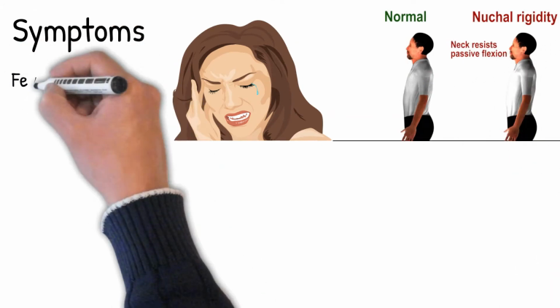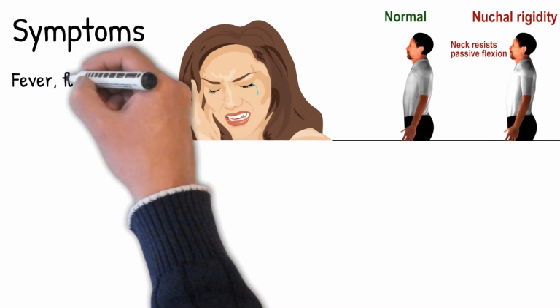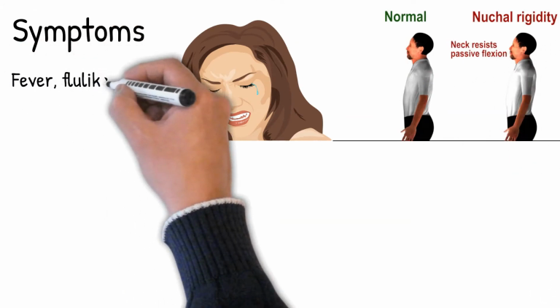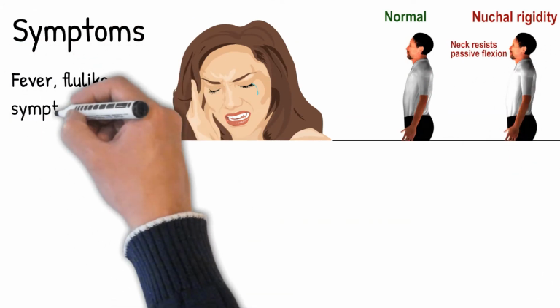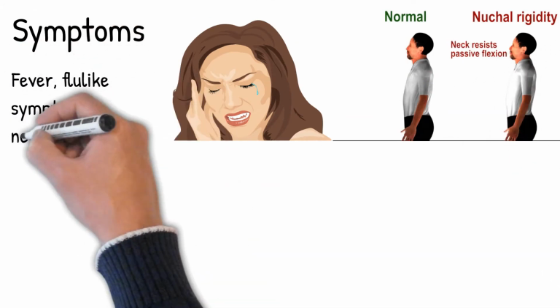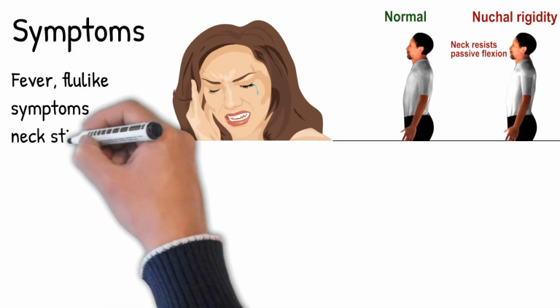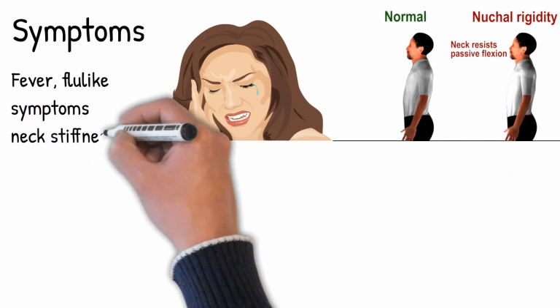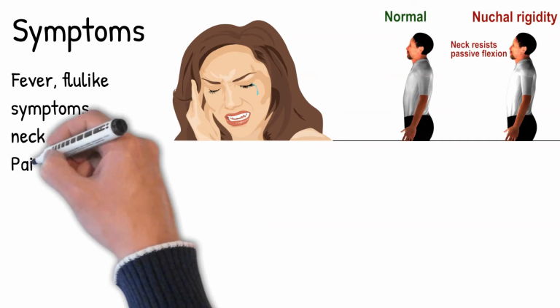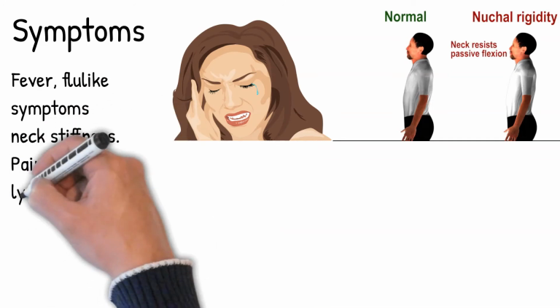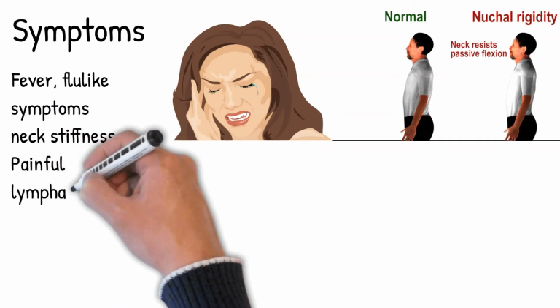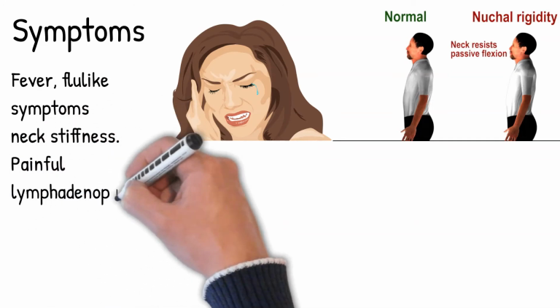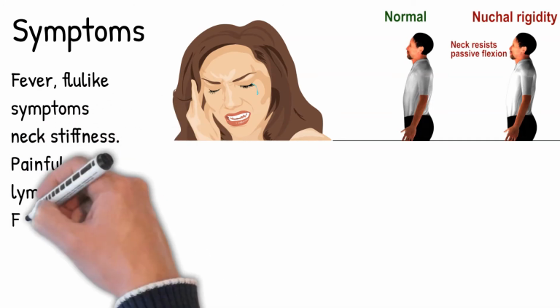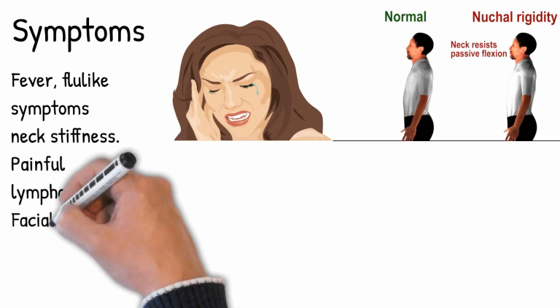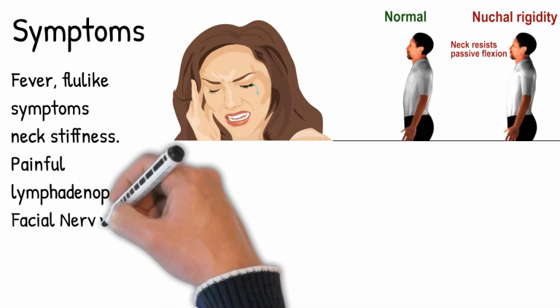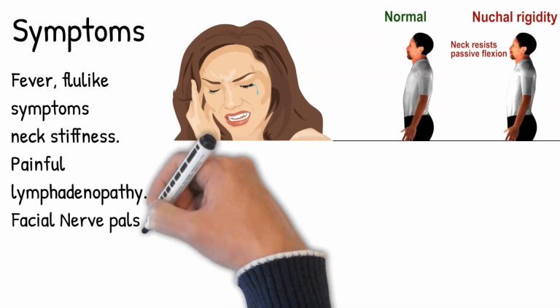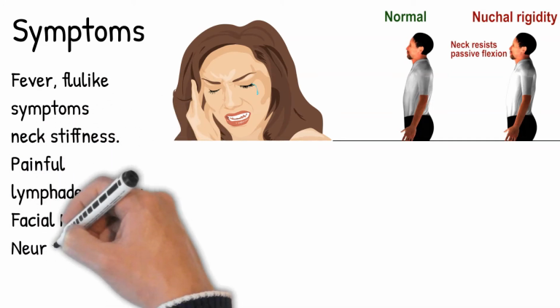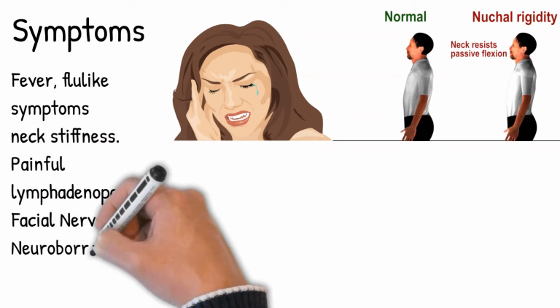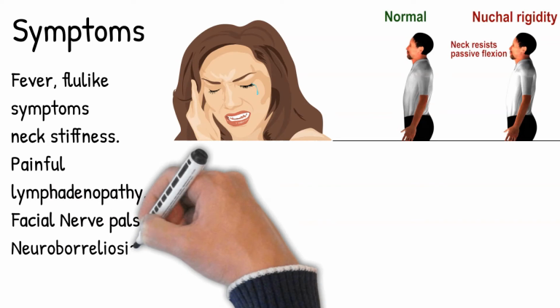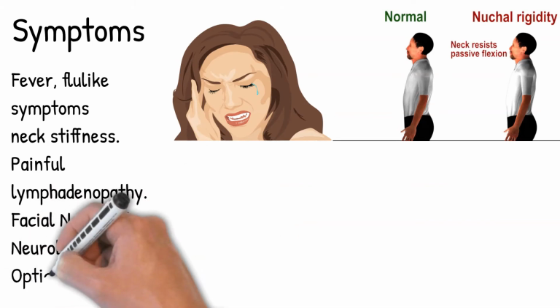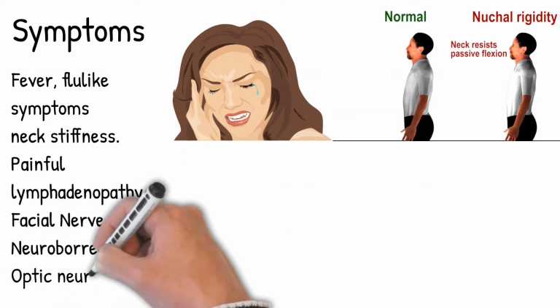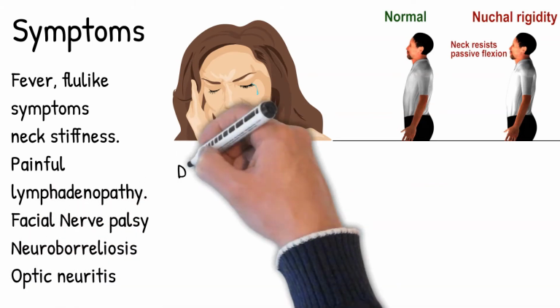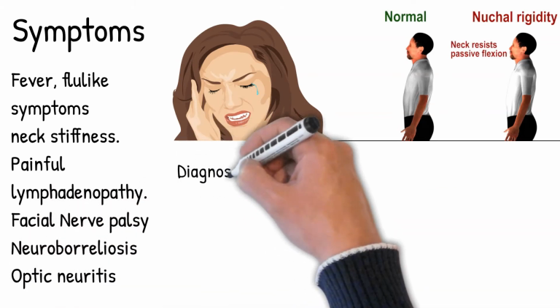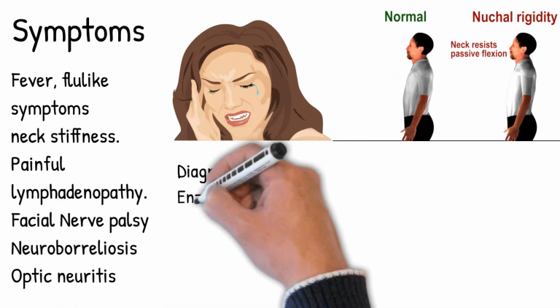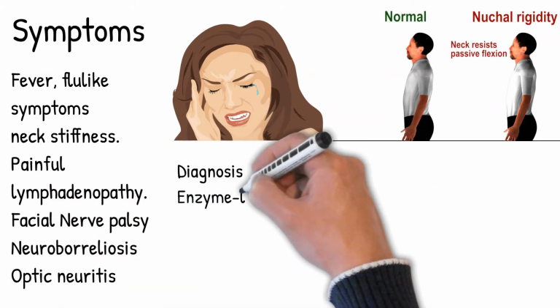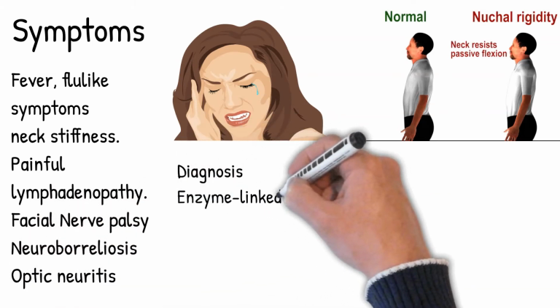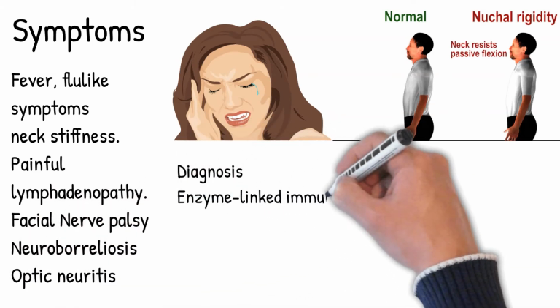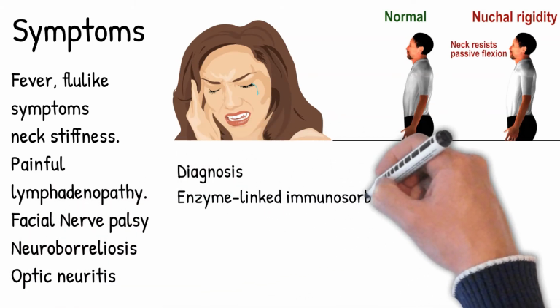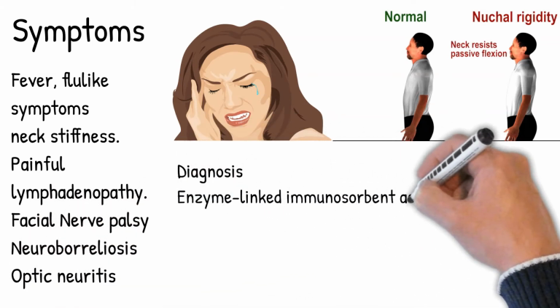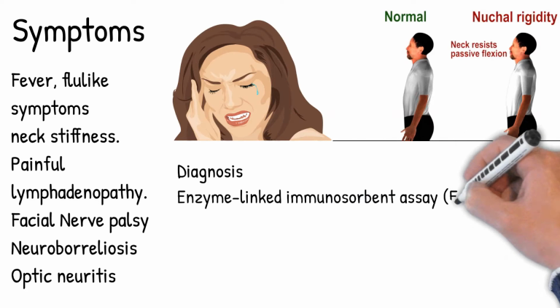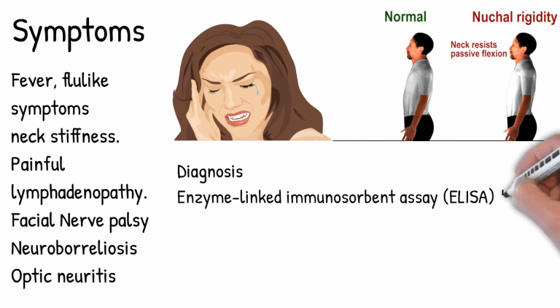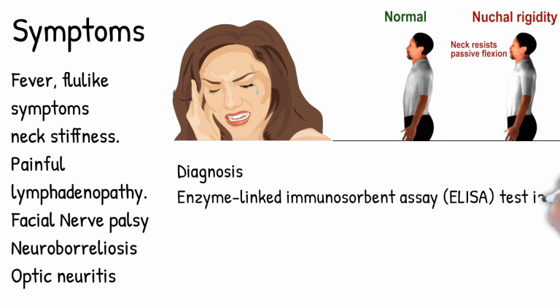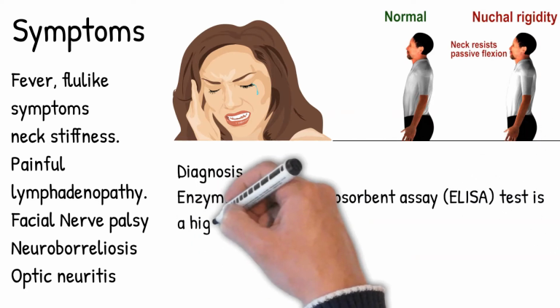Neuroborreliosis is characterized by bilateral facial nerve palsy, meningeal irritation, and nuchal rigidity. Other complications may include myocarditis, pericarditis, iritis, keratitis (inflammation of the cornea), and optic neuritis (inflammation of the optic nerve).